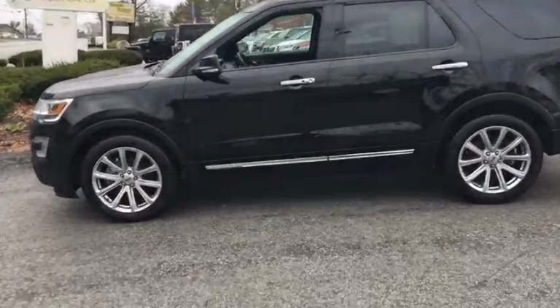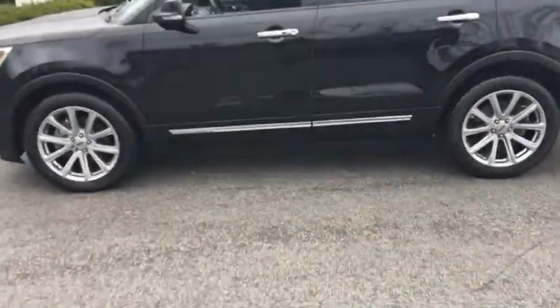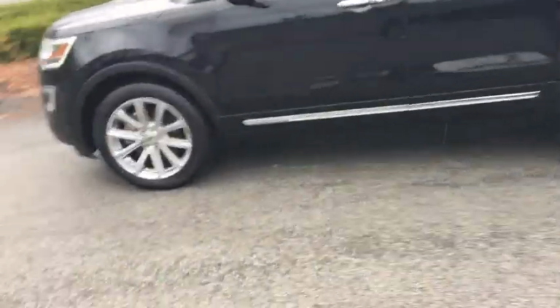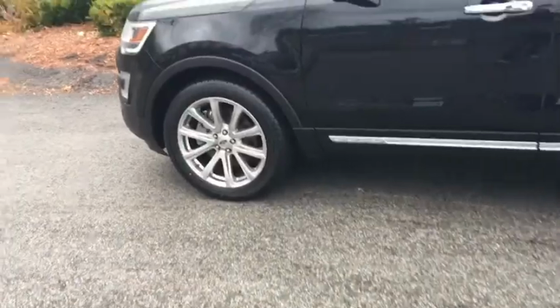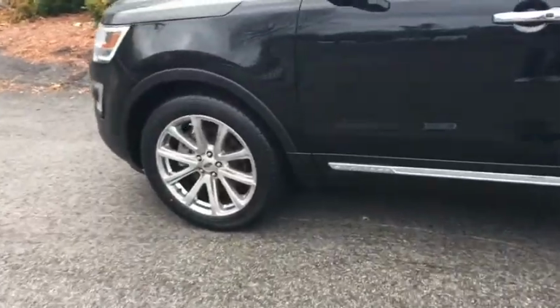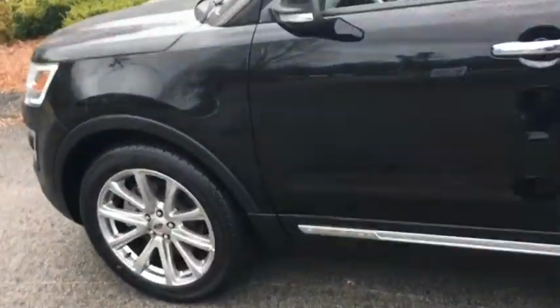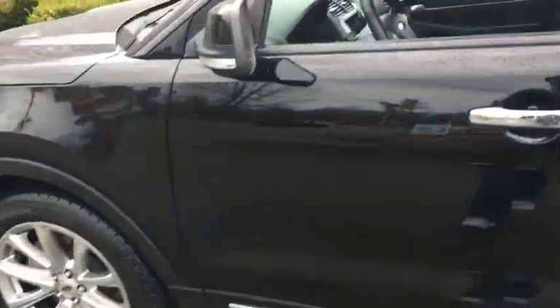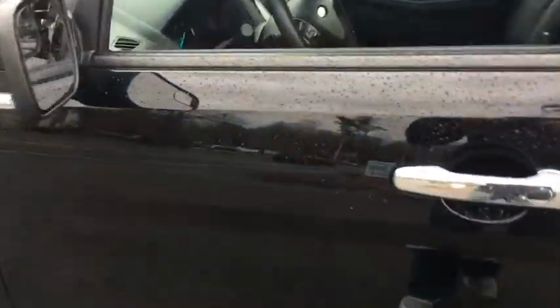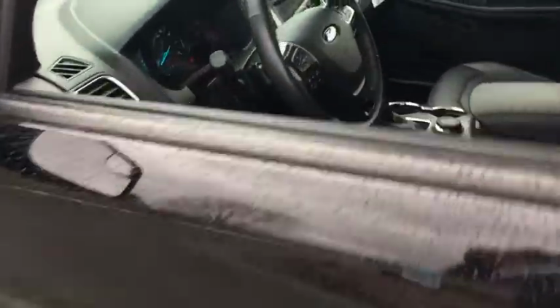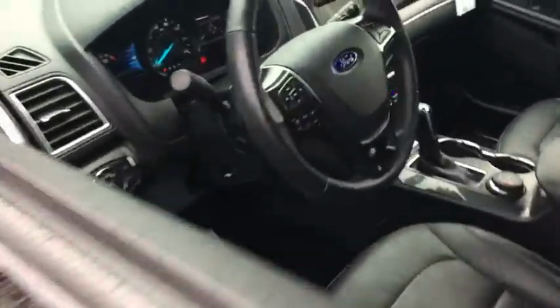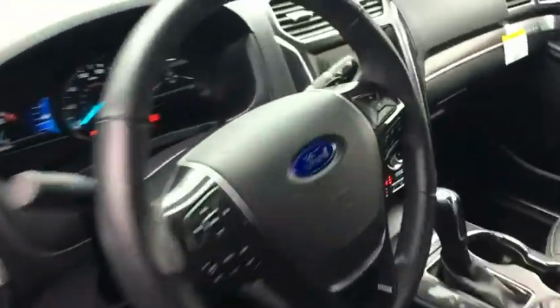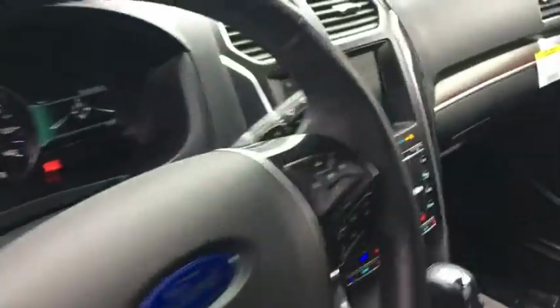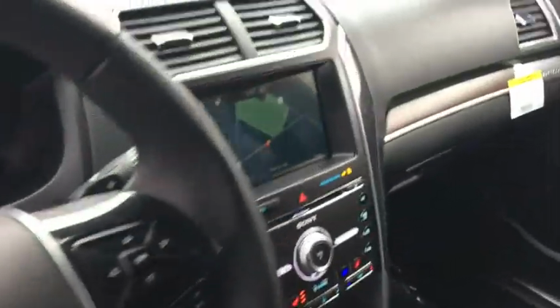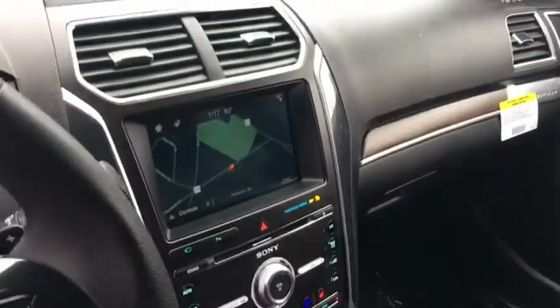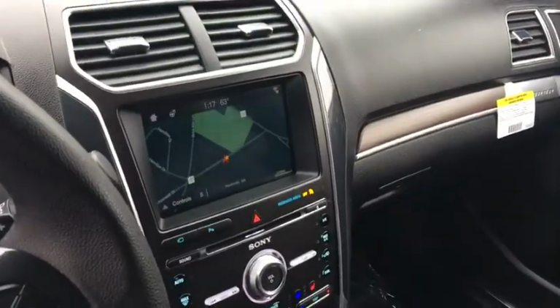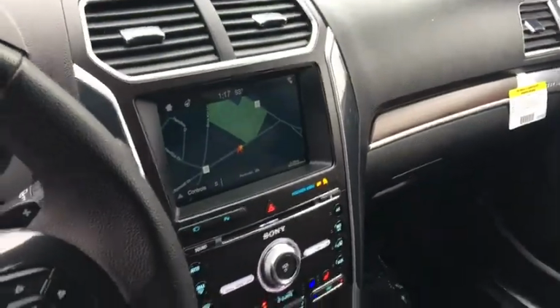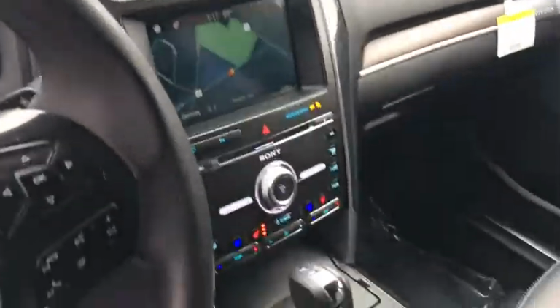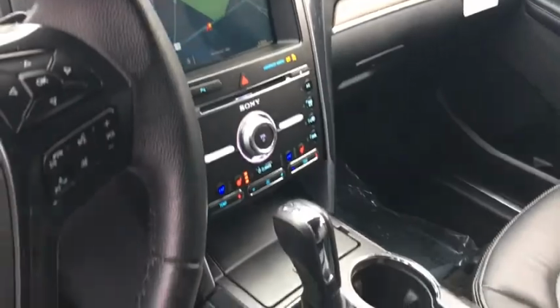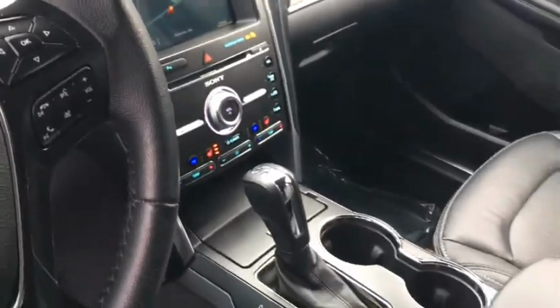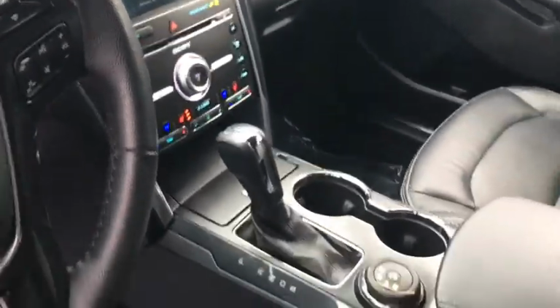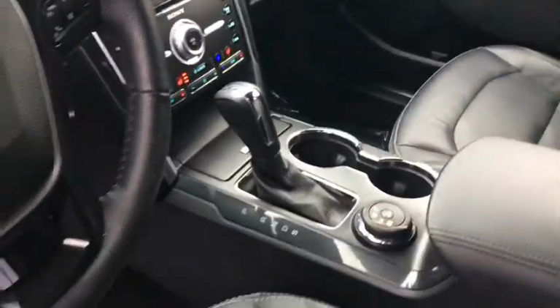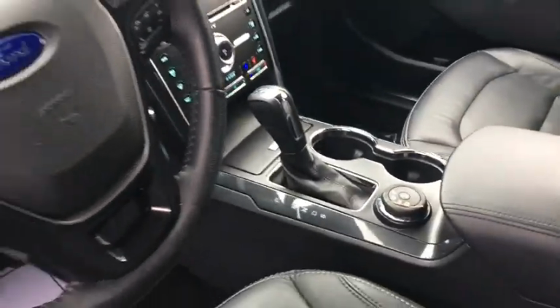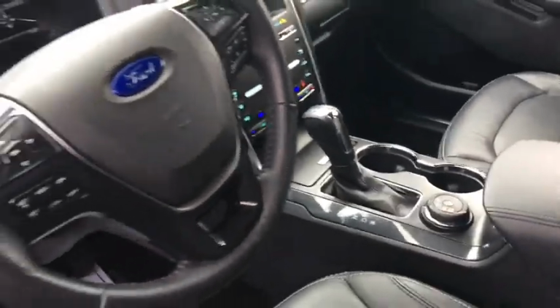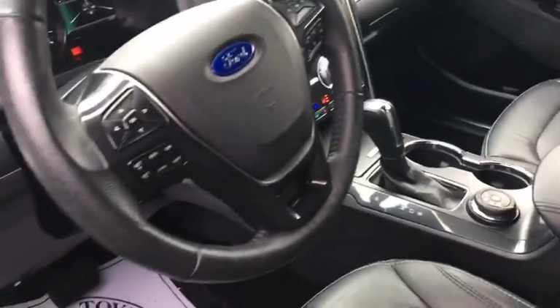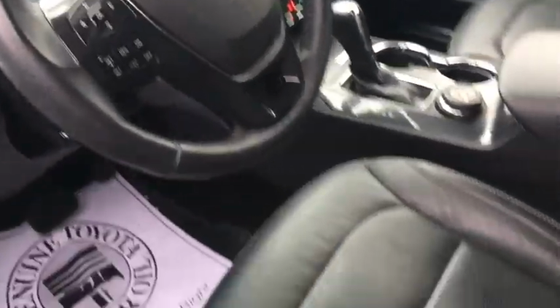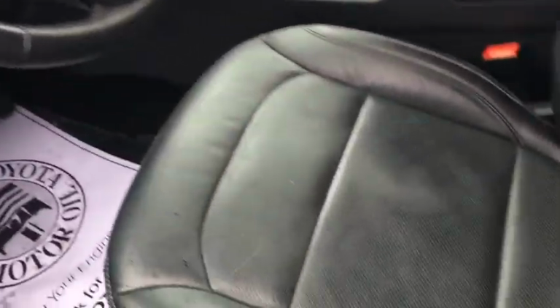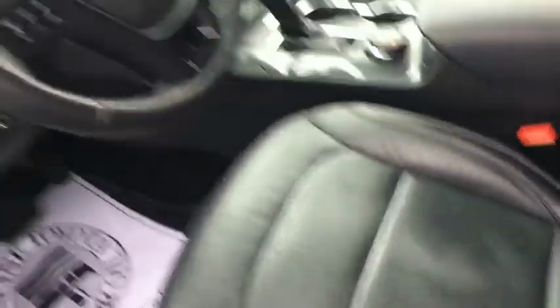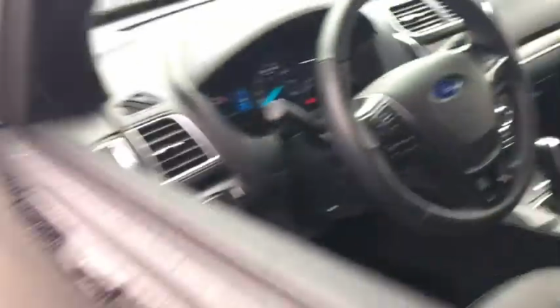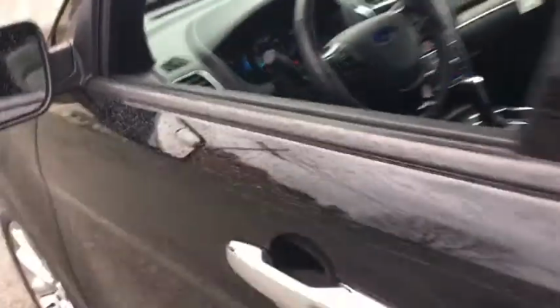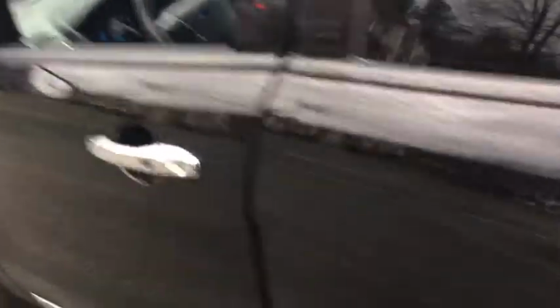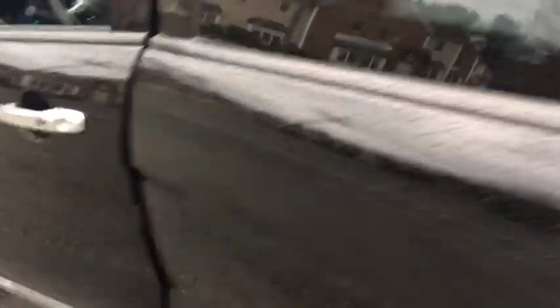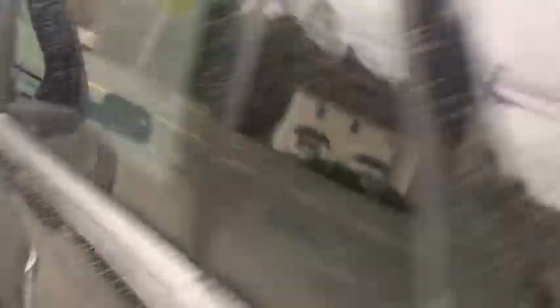Remote engine start, navigation system, third row seat, power liftgate, power passenger seat, backup camera, four-wheel drive, keyless entry, leather-wrapped steering wheel, adjustable steering wheel.